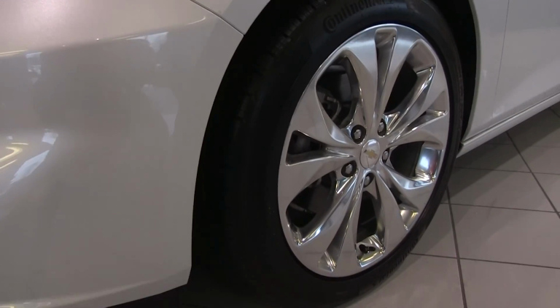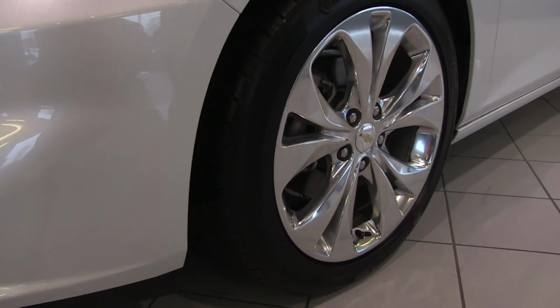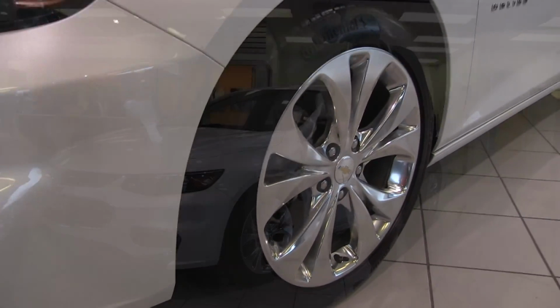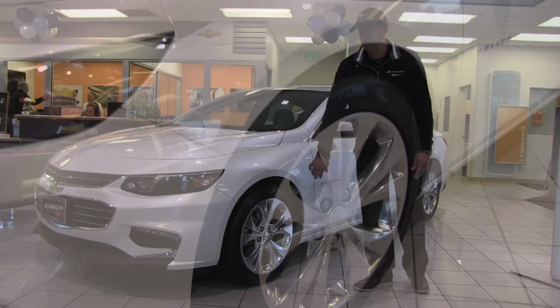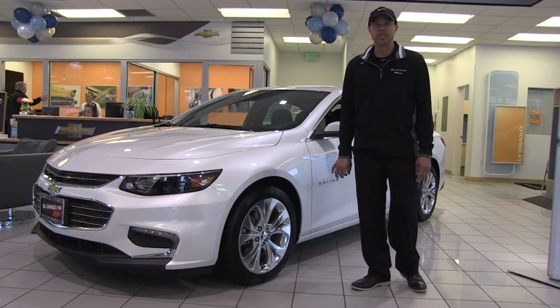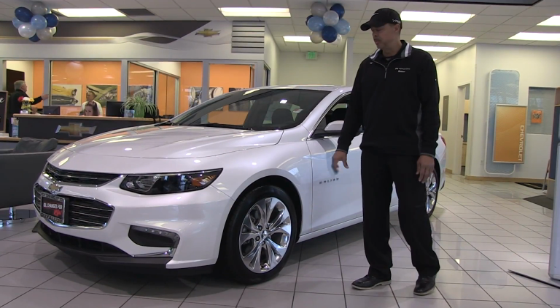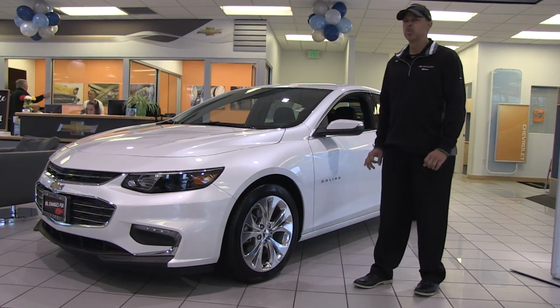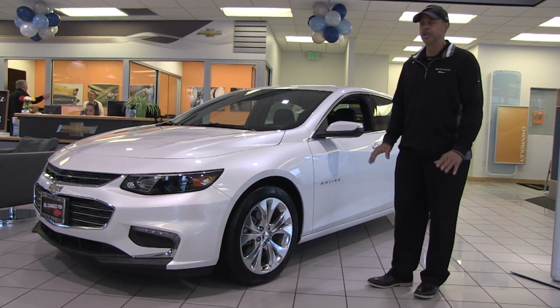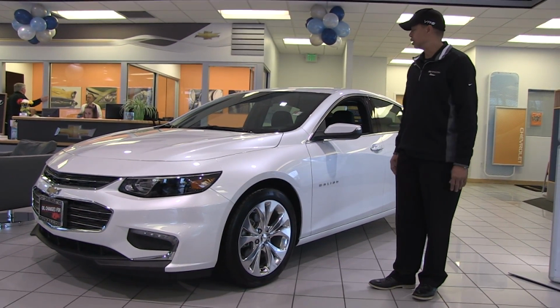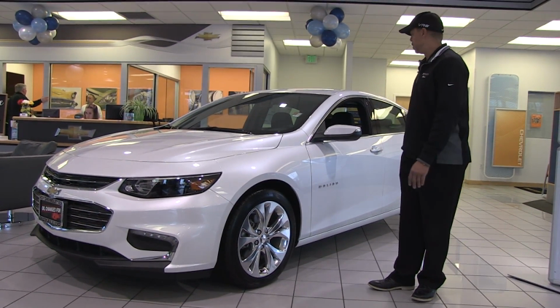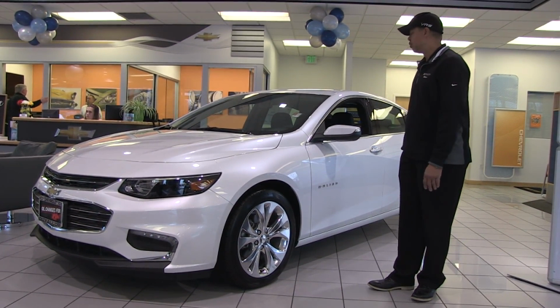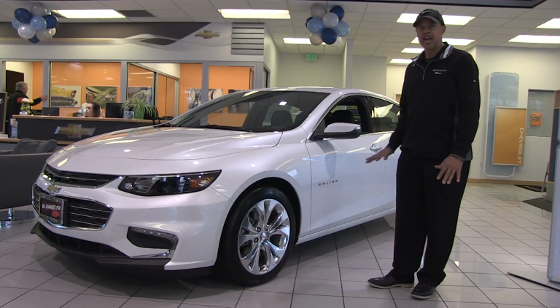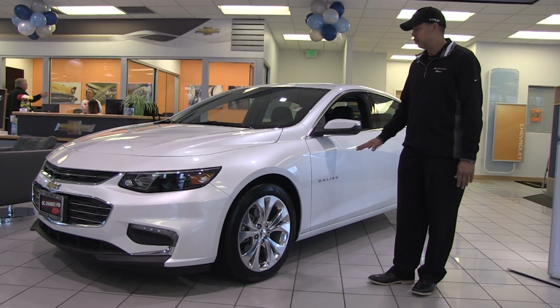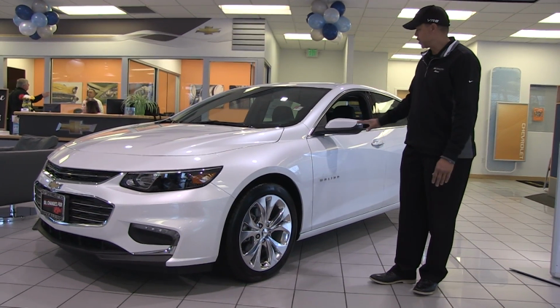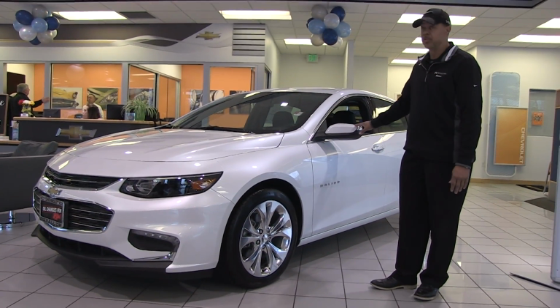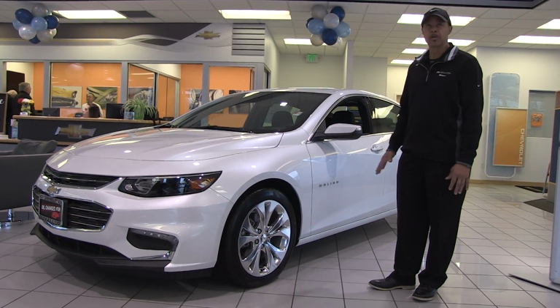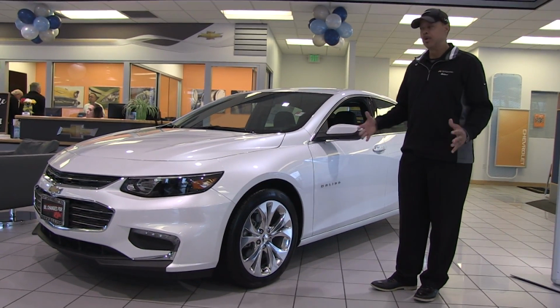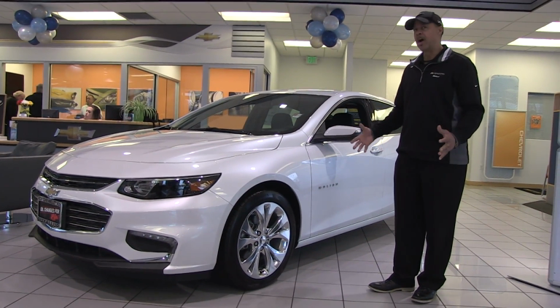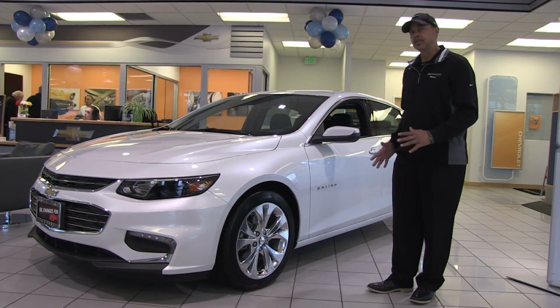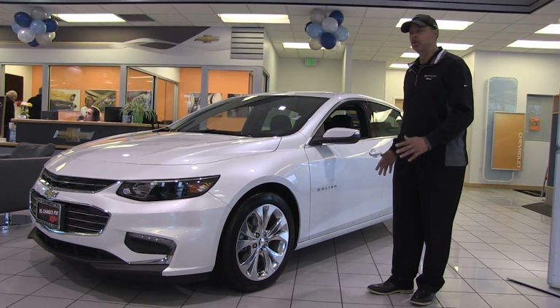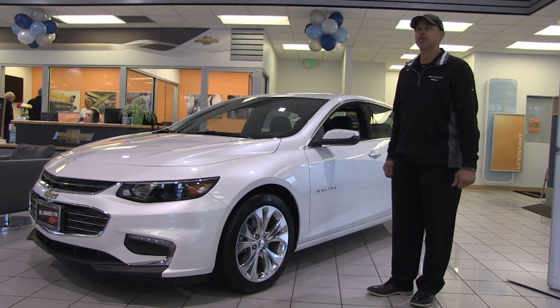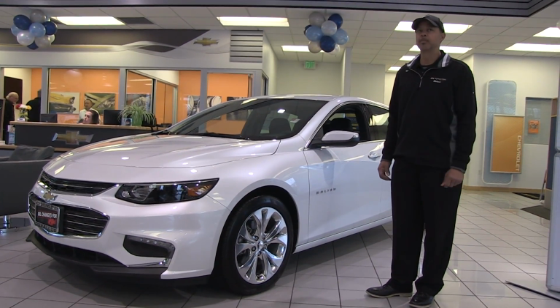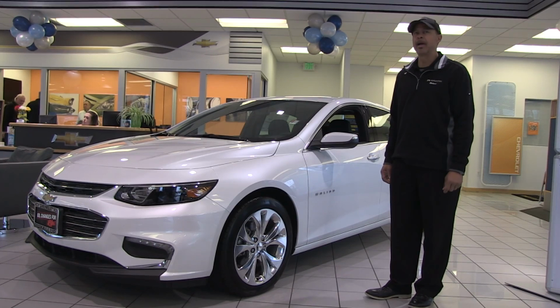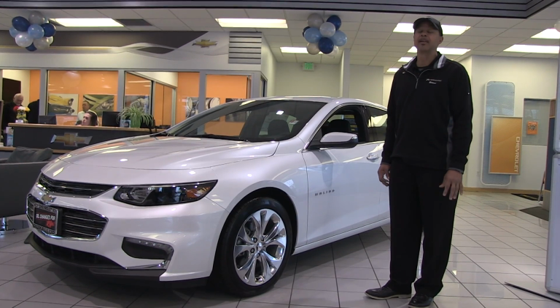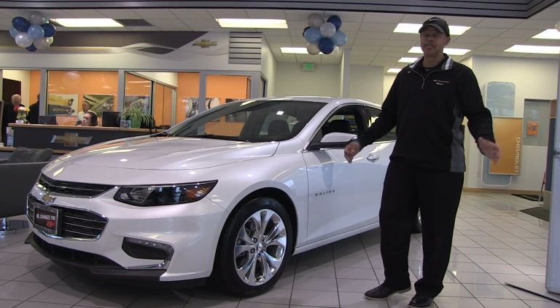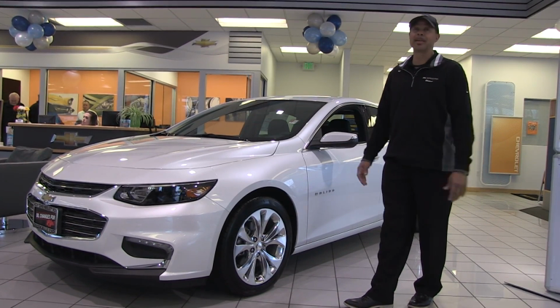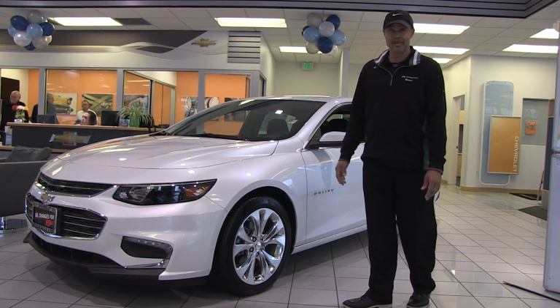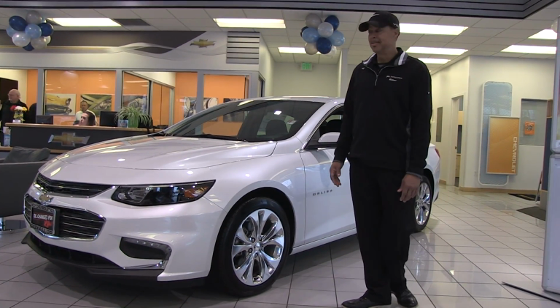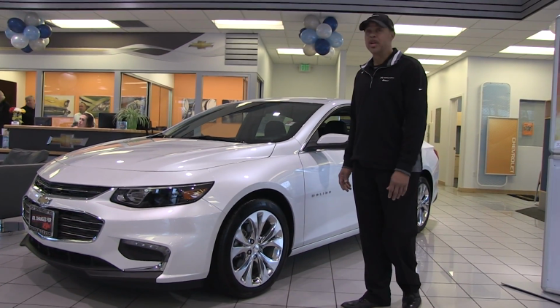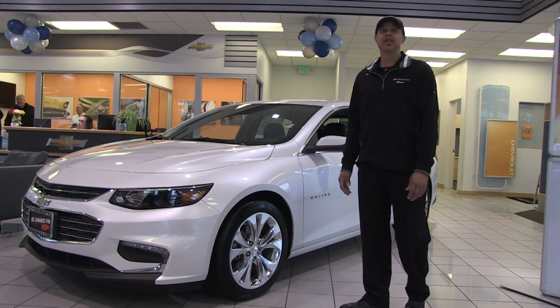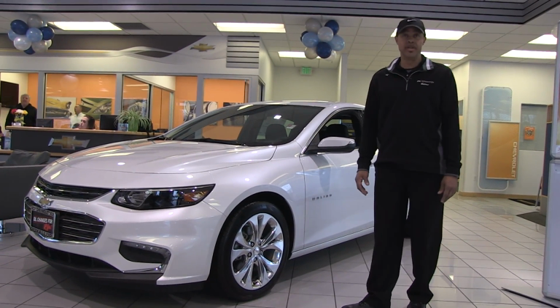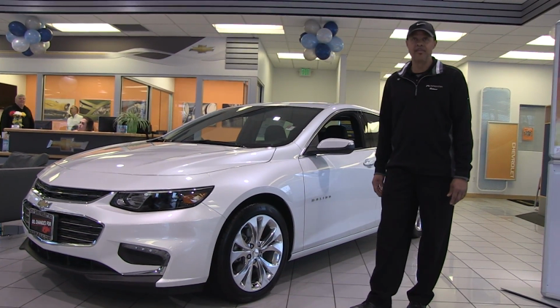Nice chrome alloy wheels — polished aluminum — really good look to the vehicle. Nice bold stance on this vehicle, wide wheelbase for a comfortable ride. The handling is just spectacular; just wait until you get into one and drive it.